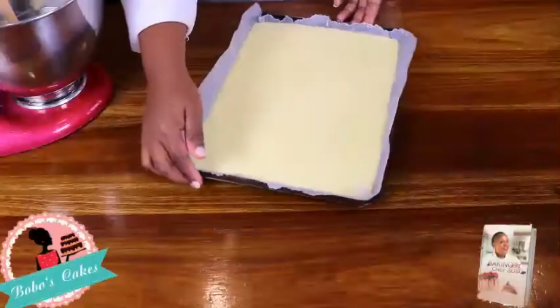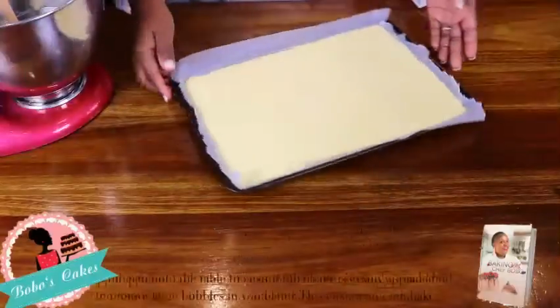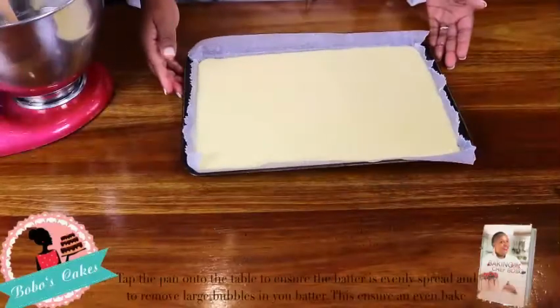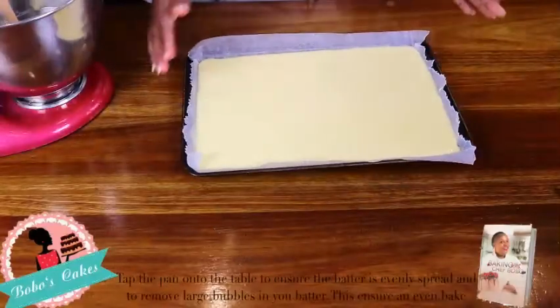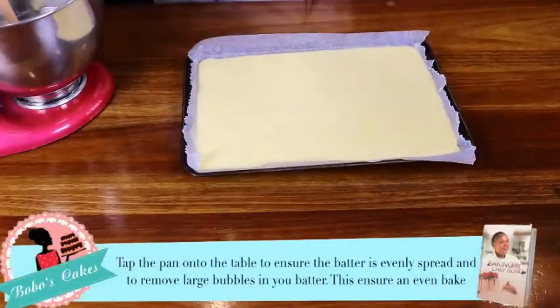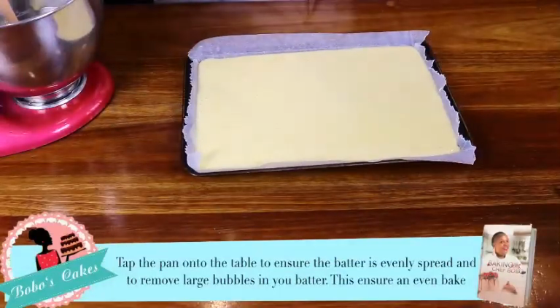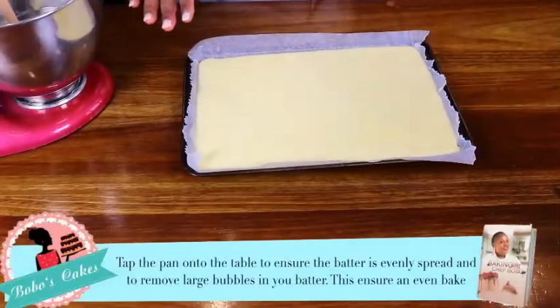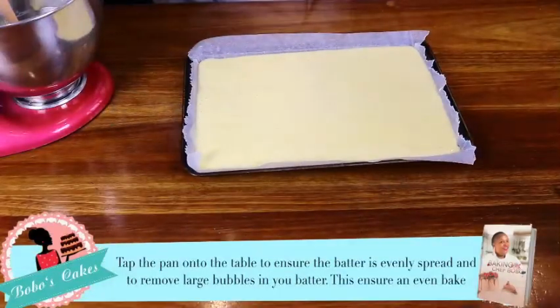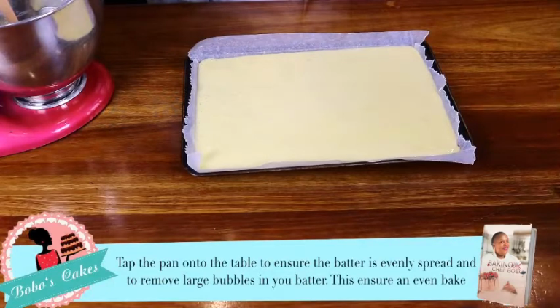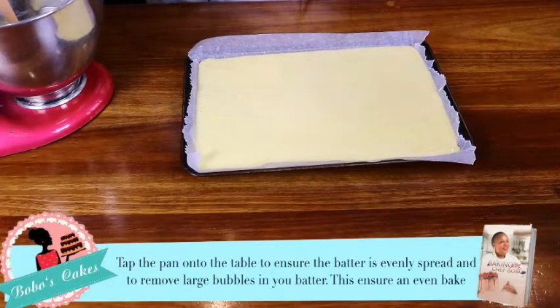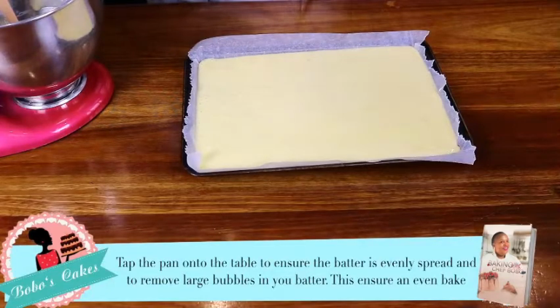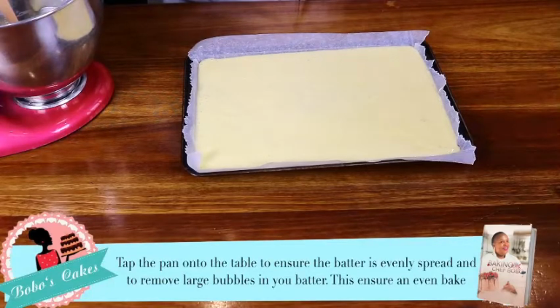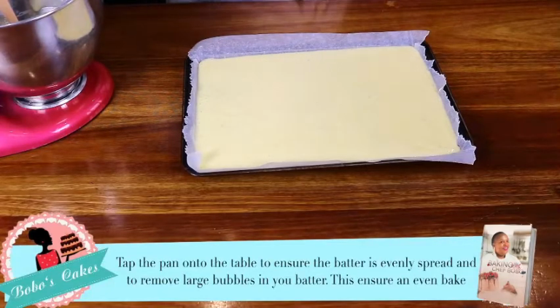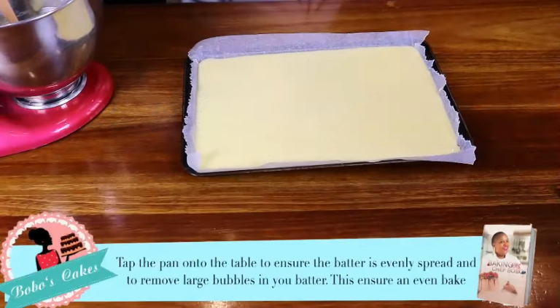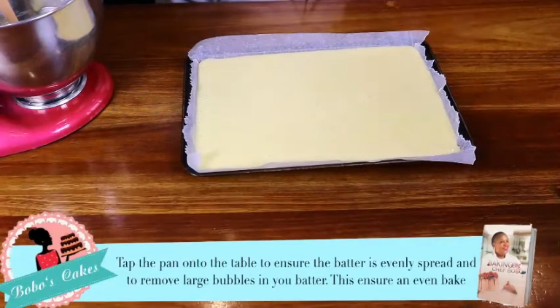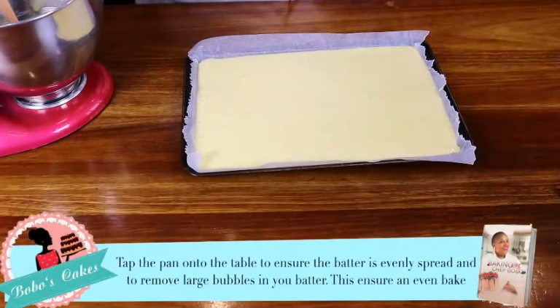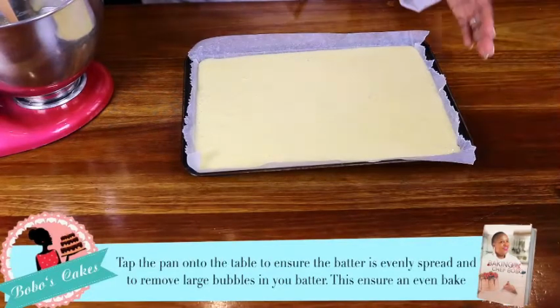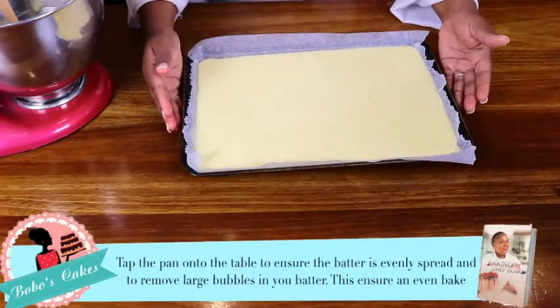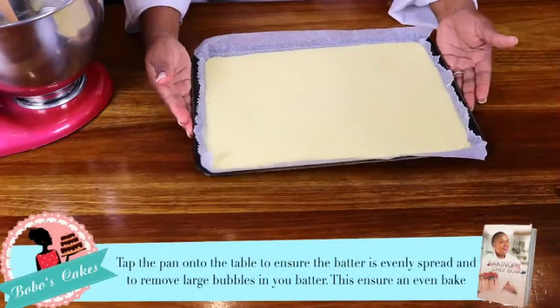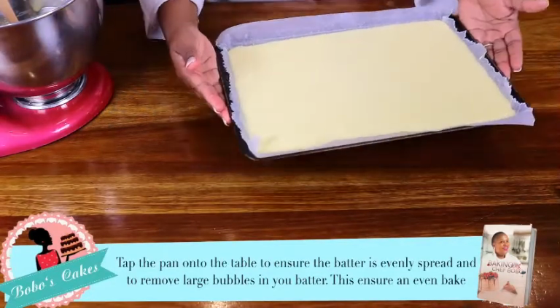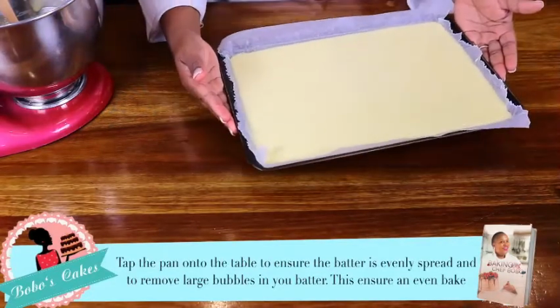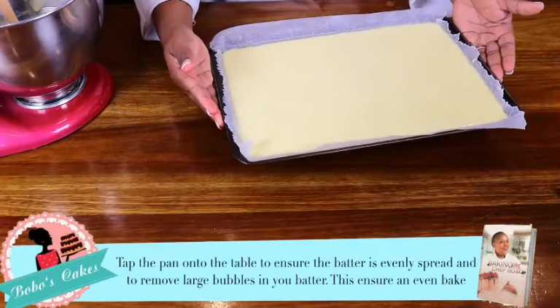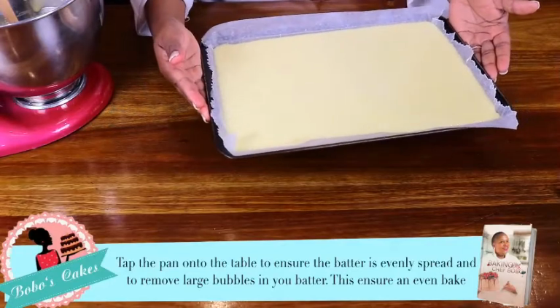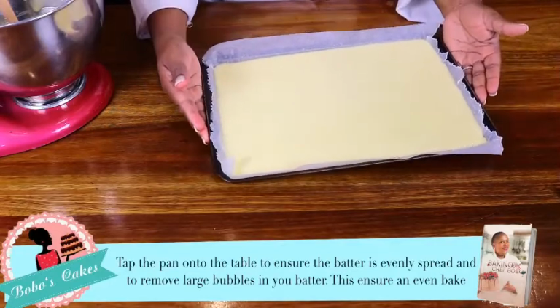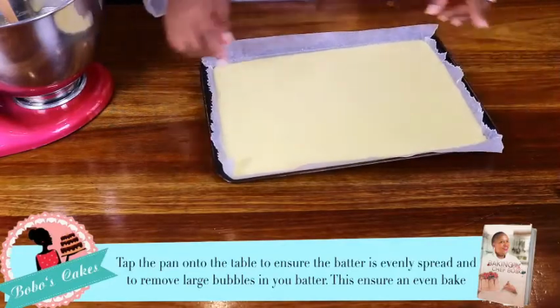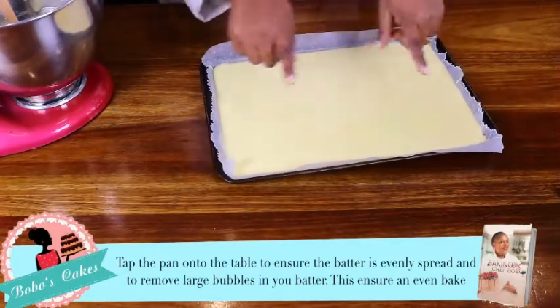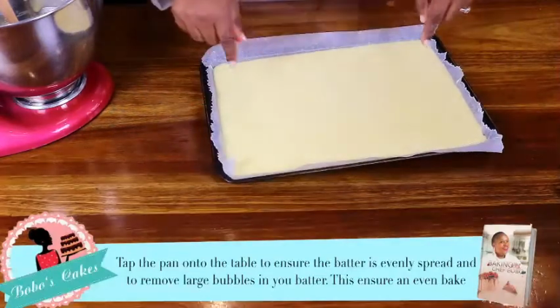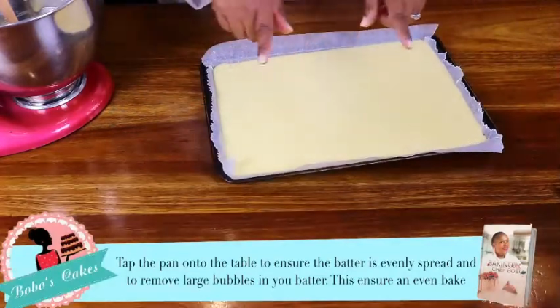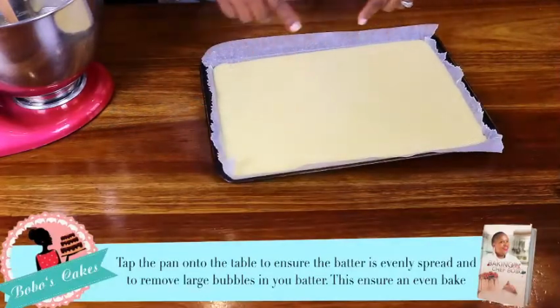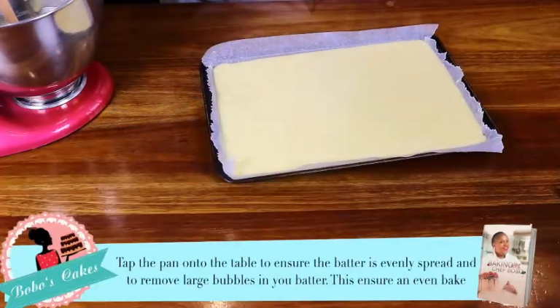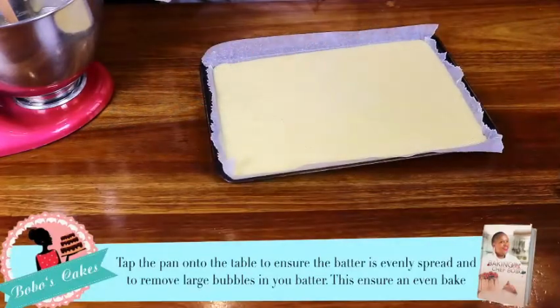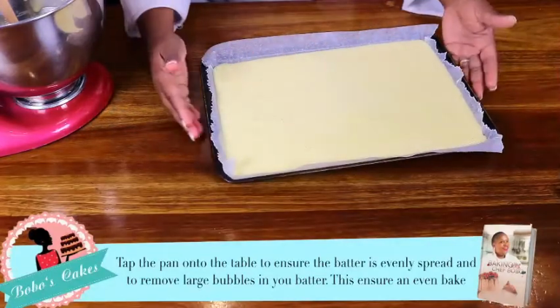Just make sure that your Swiss roll dough is level so that it doesn't become big on one side and small on the other. I'm going to tap my pan because you can see there are air bubbles while we're mixing.